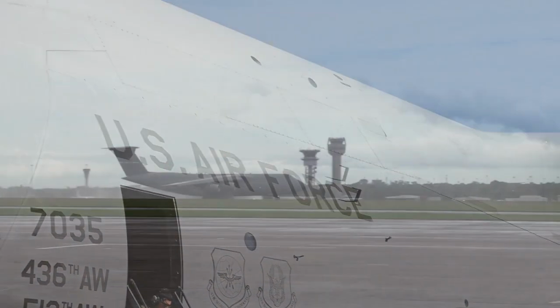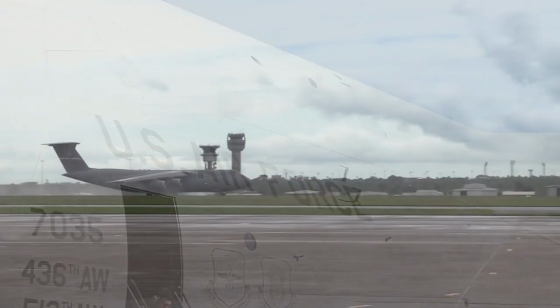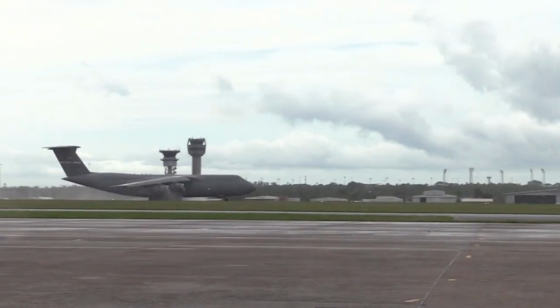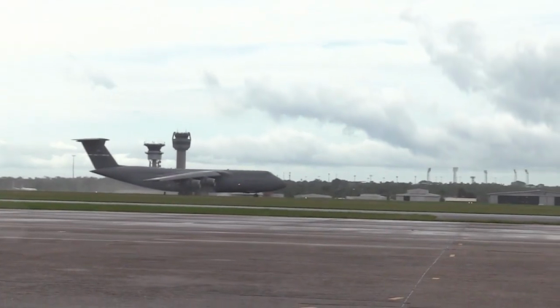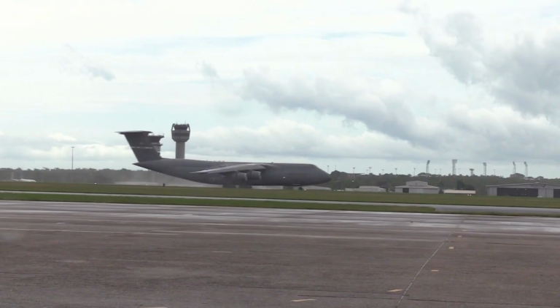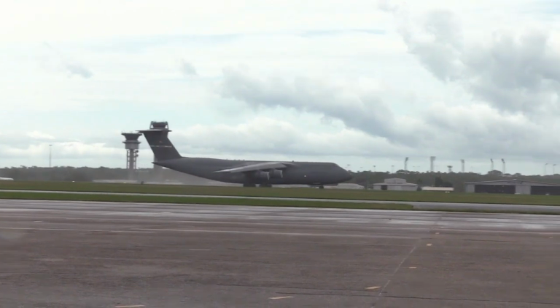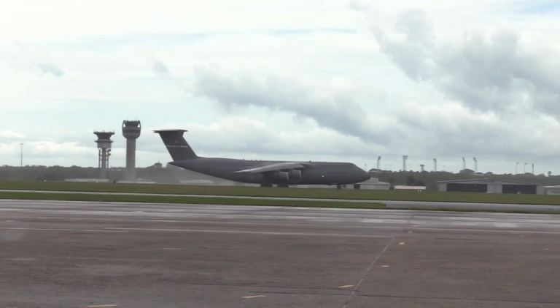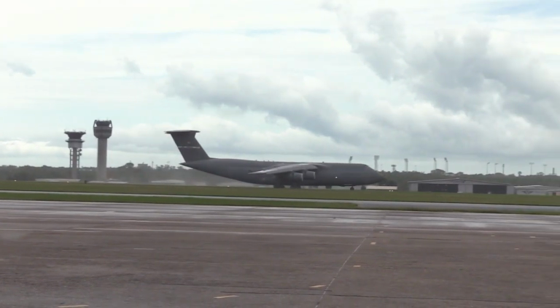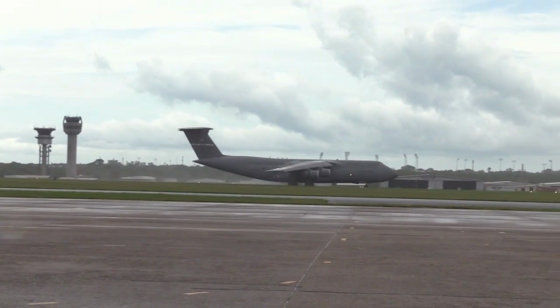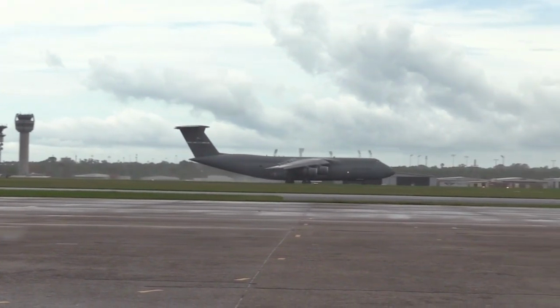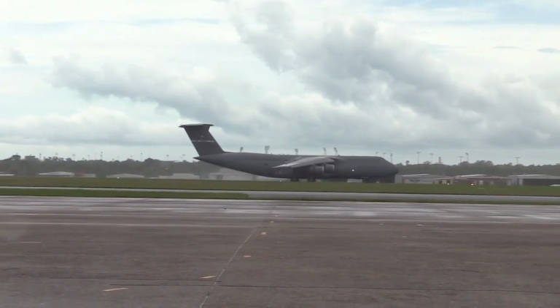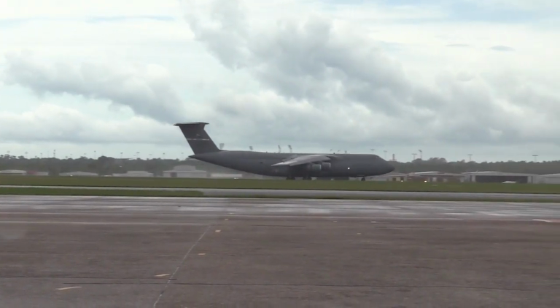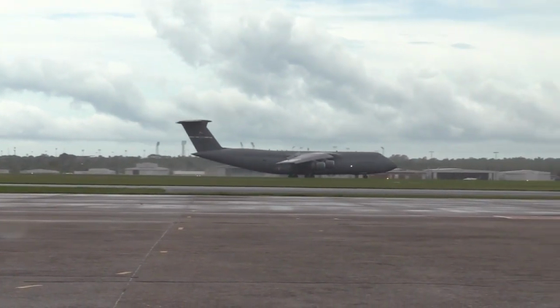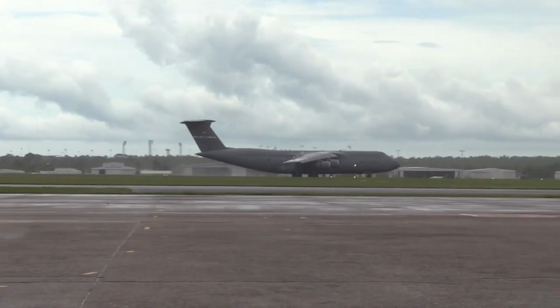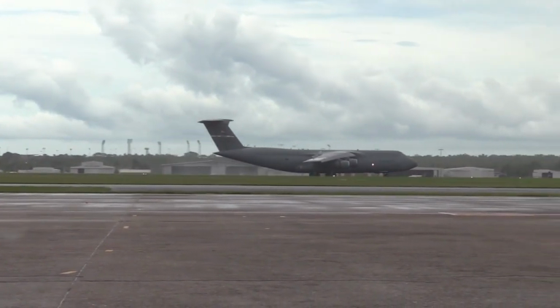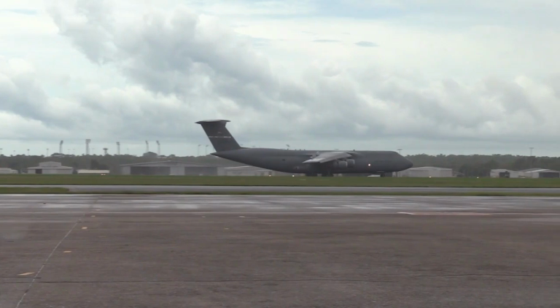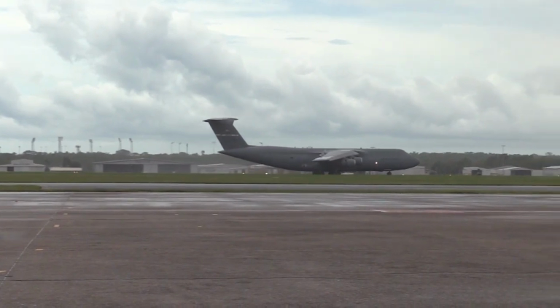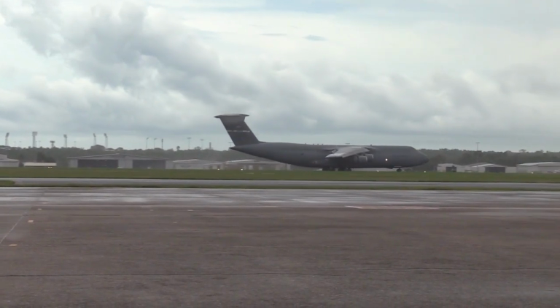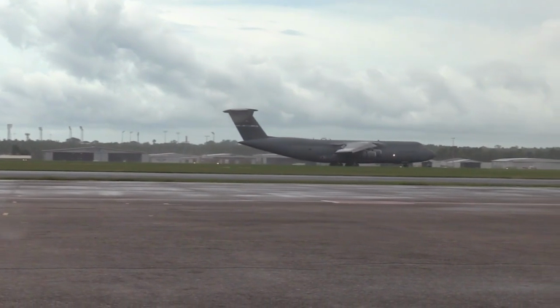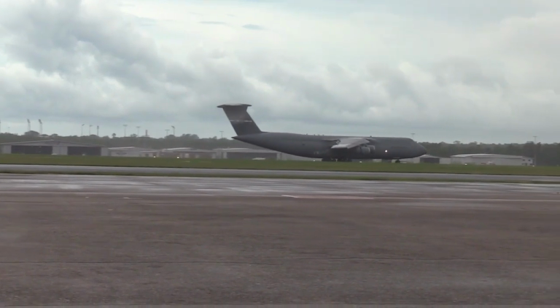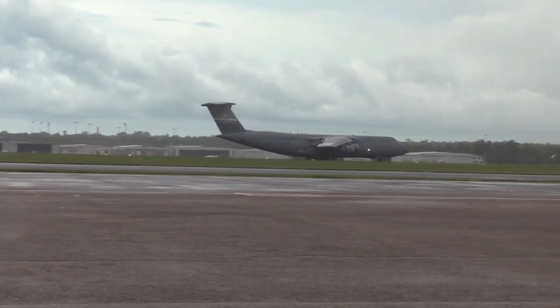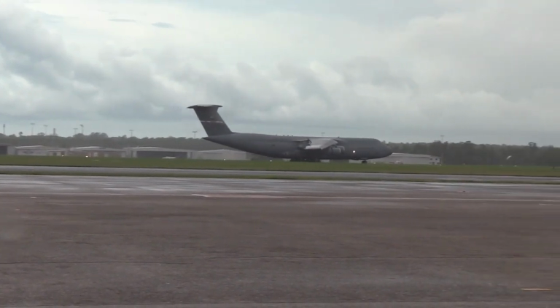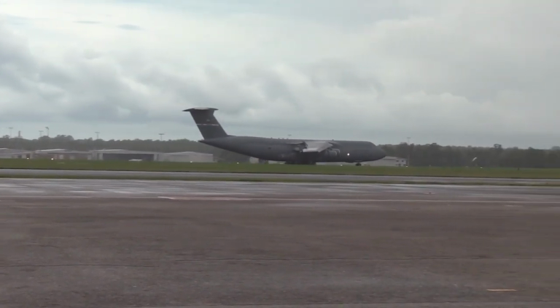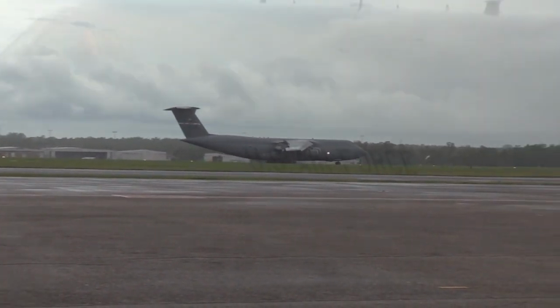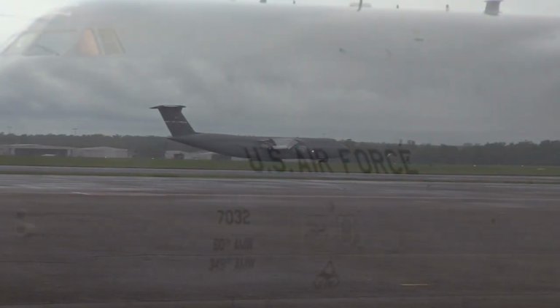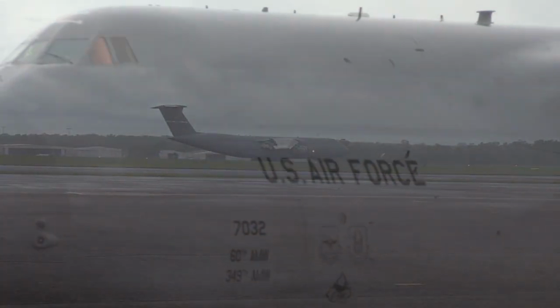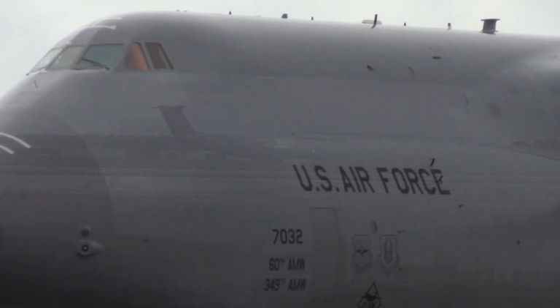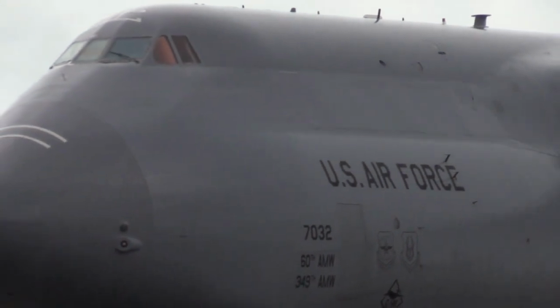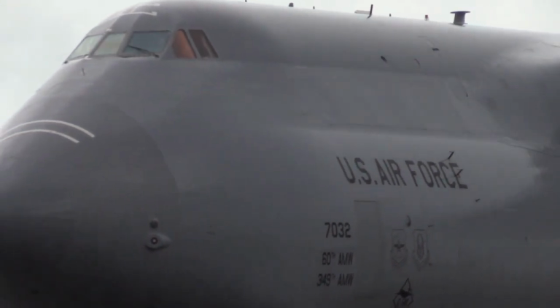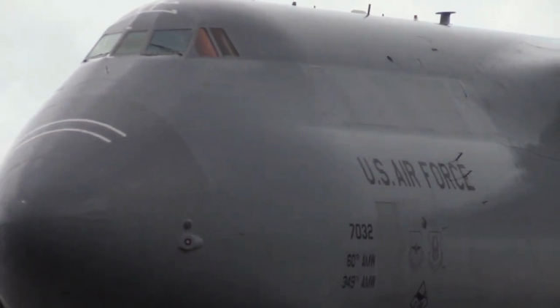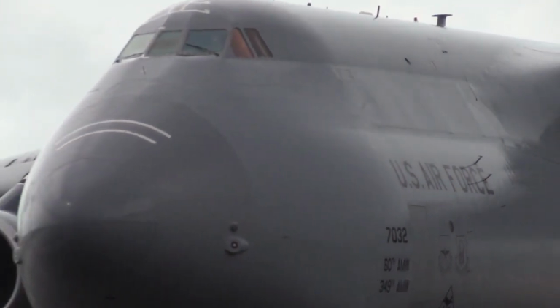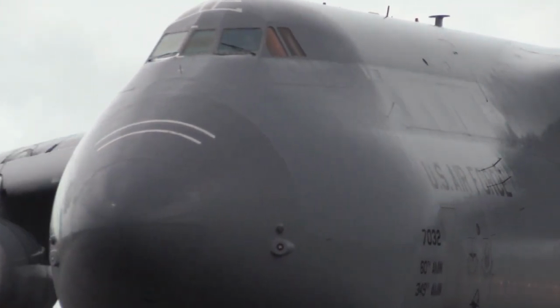Ladies and gentlemen, welcome back to our channel. Today we will discuss a phenomenon that is truly amazing in the world of military and aviation, namely the extraordinary toughness of the C-5 Galaxy transport aircraft in transporting heavy and large vehicles.